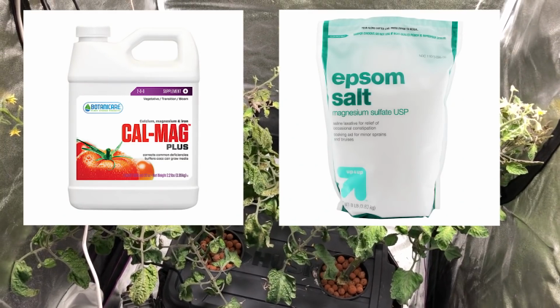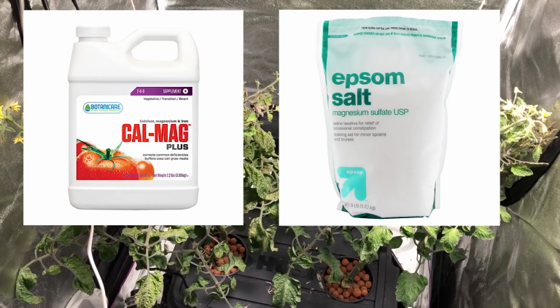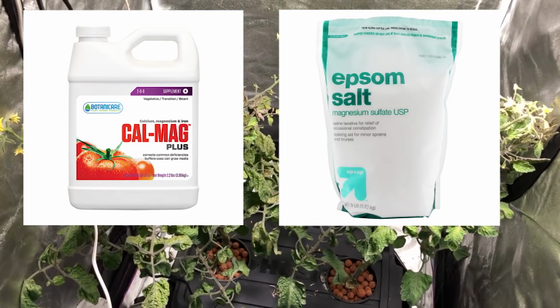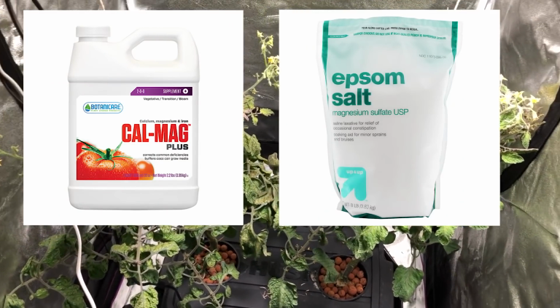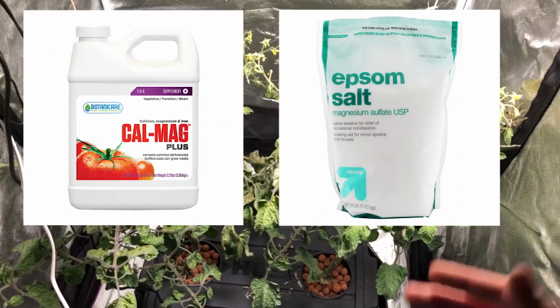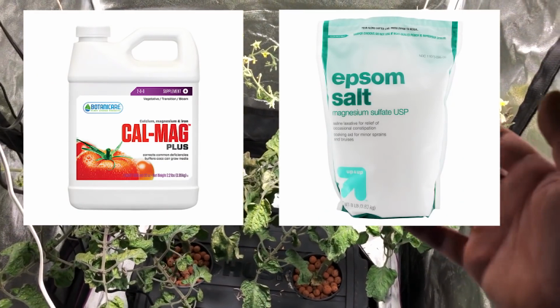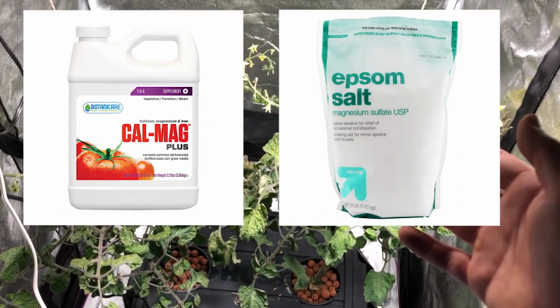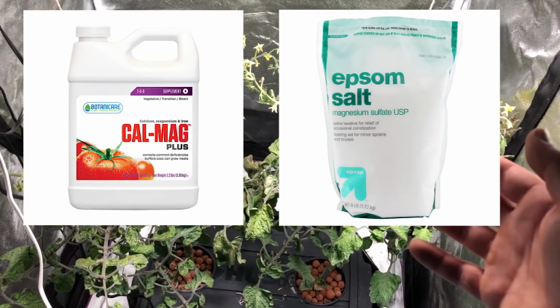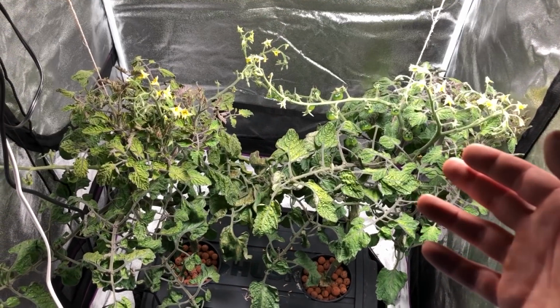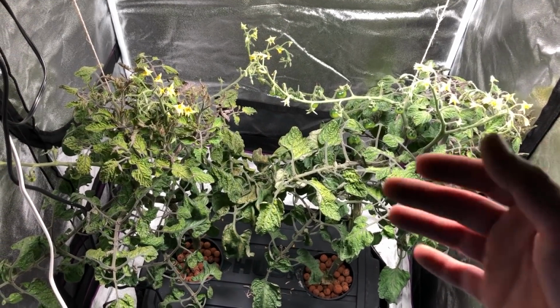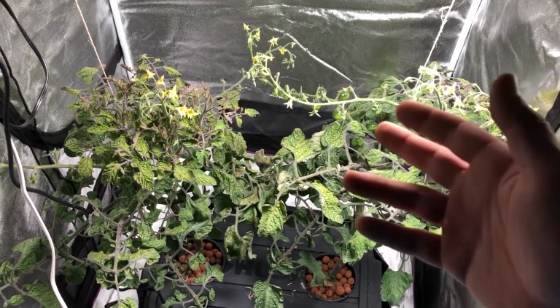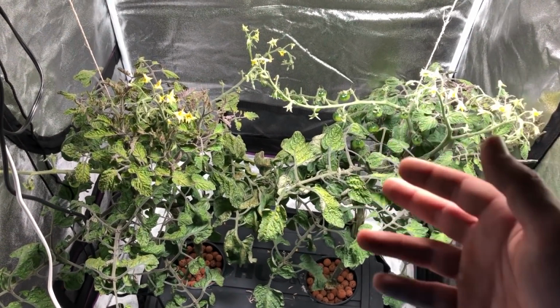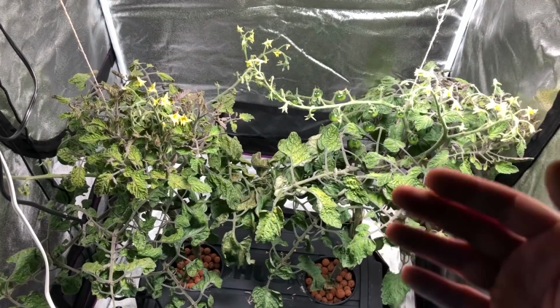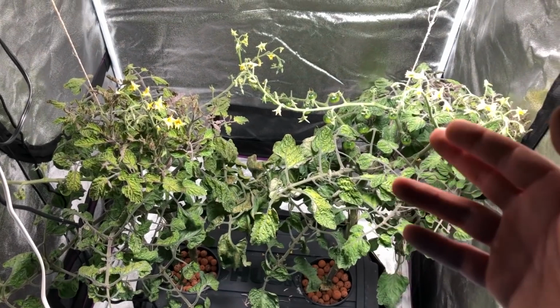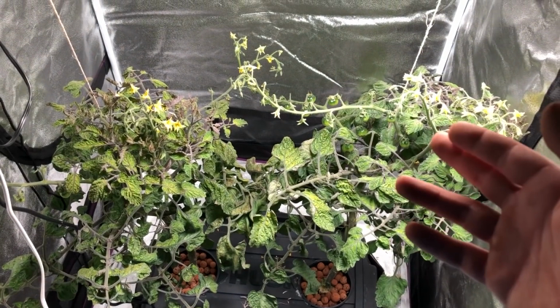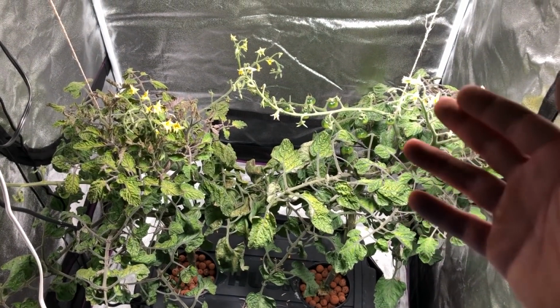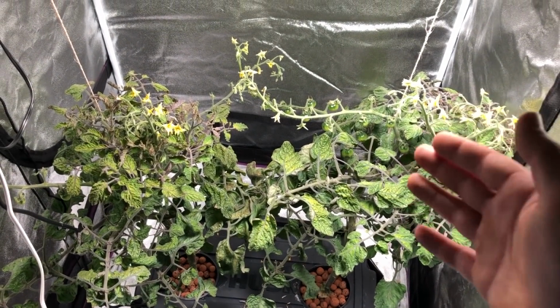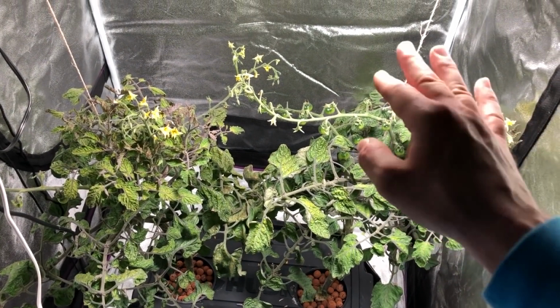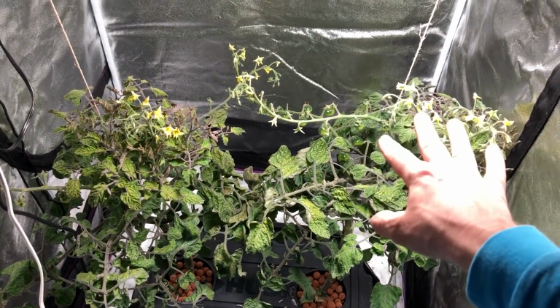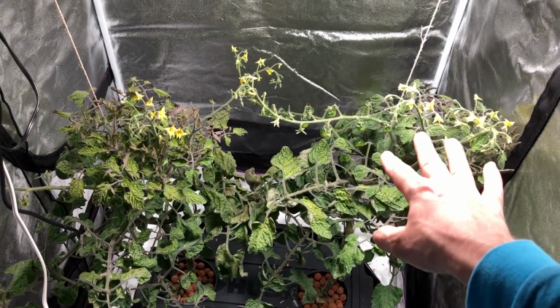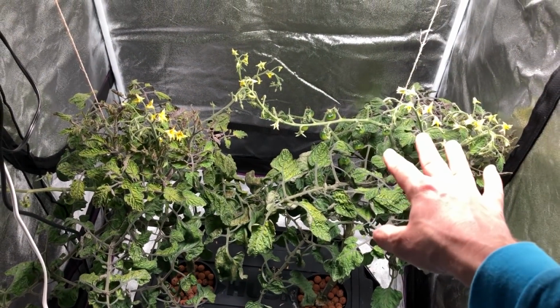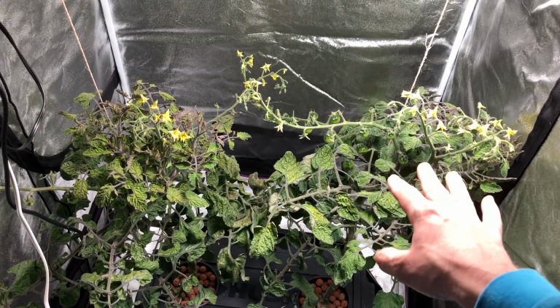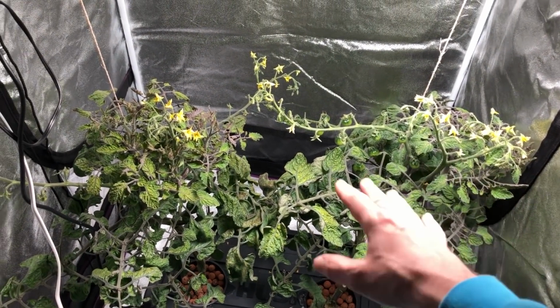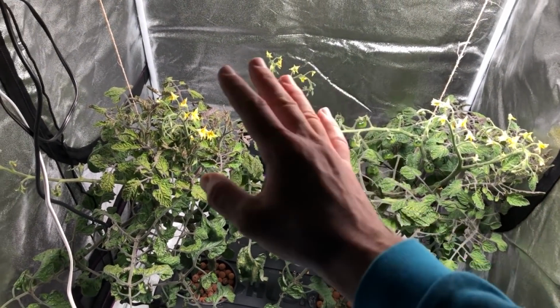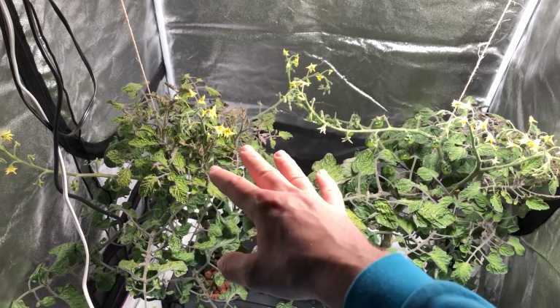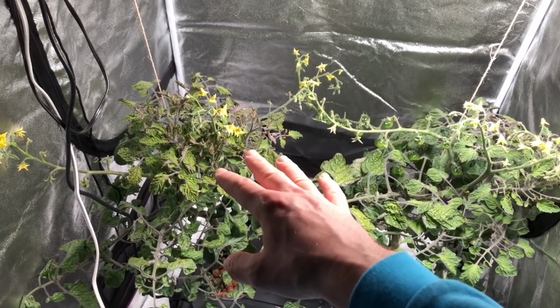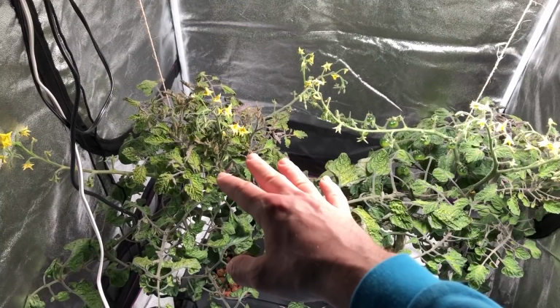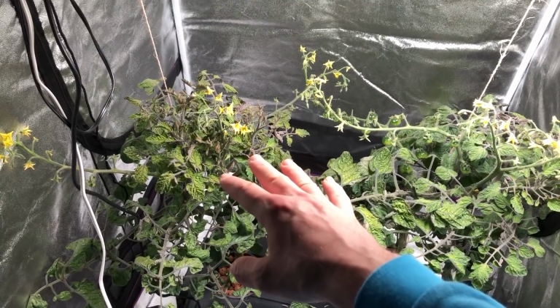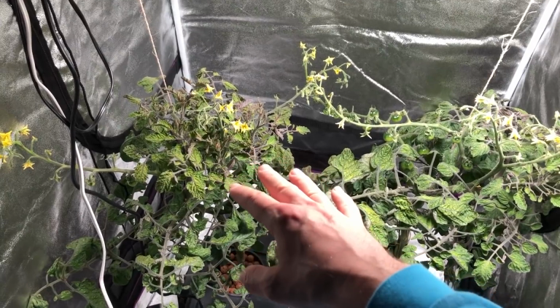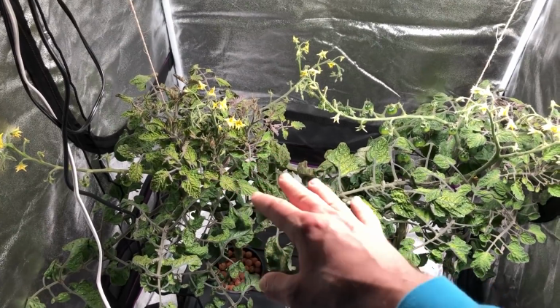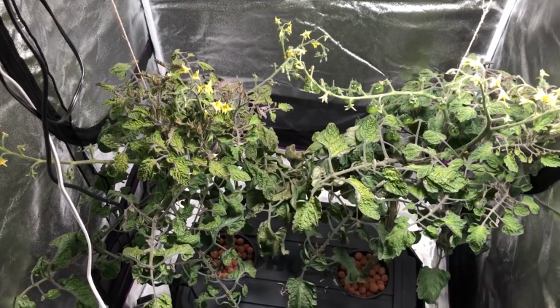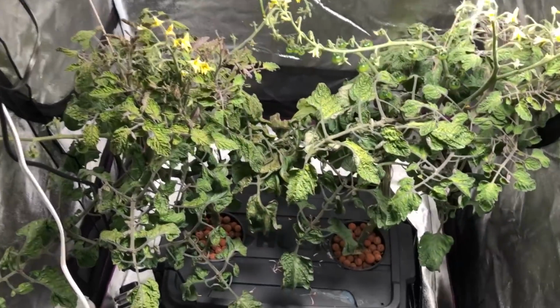Really what I wanted to show in this video is the difference in how much fruit the white LED is actually producing versus the Max Bloom. Let me get a little closer.